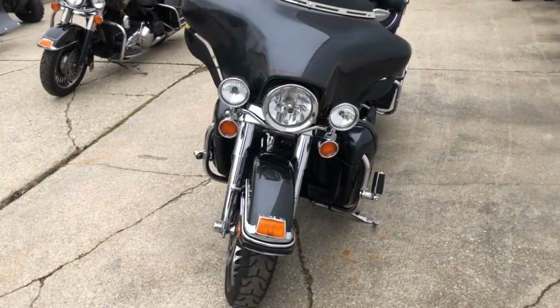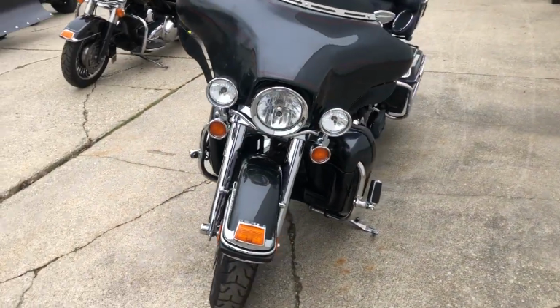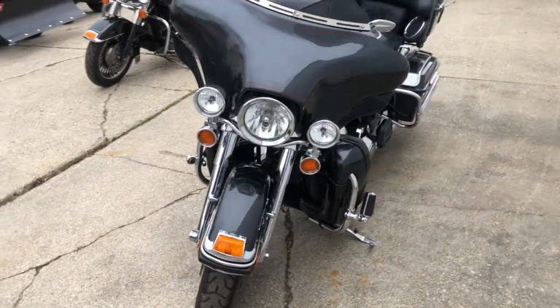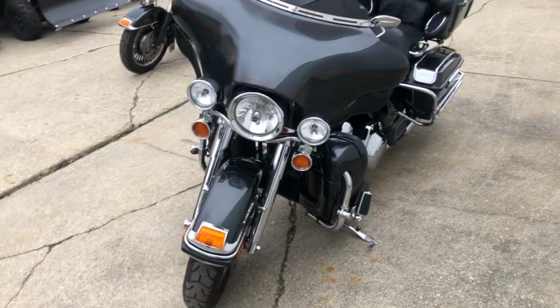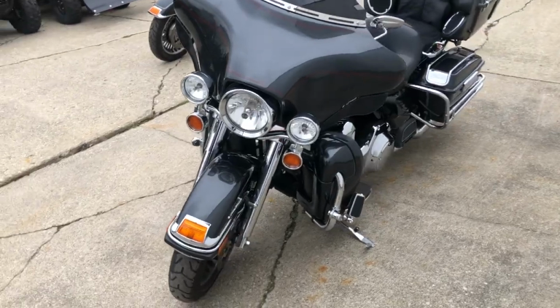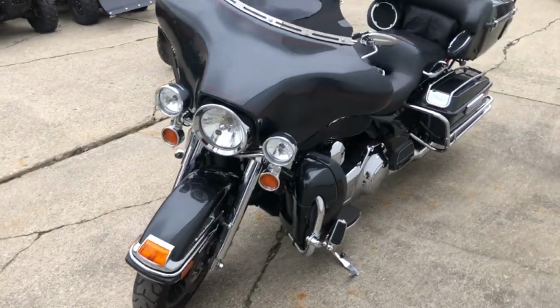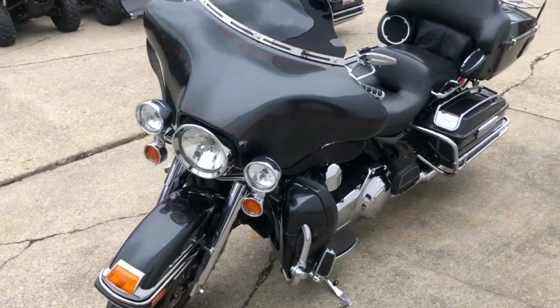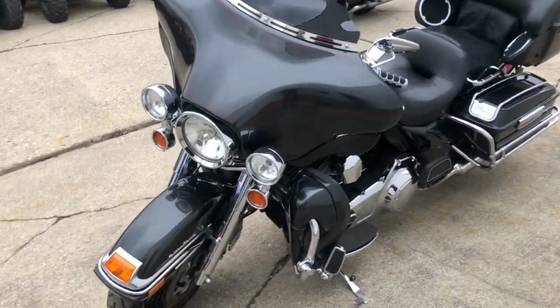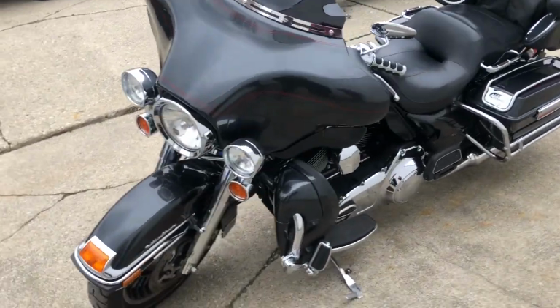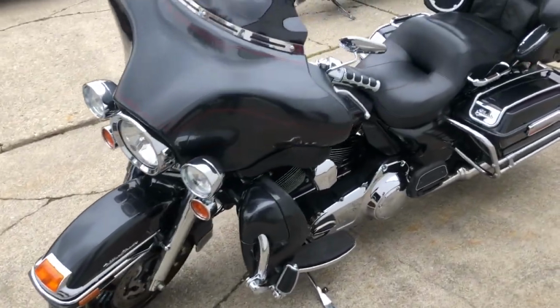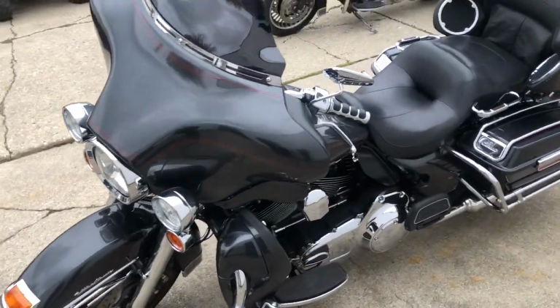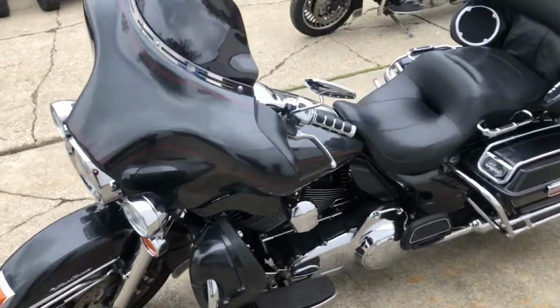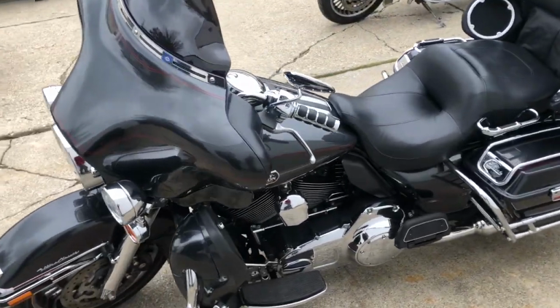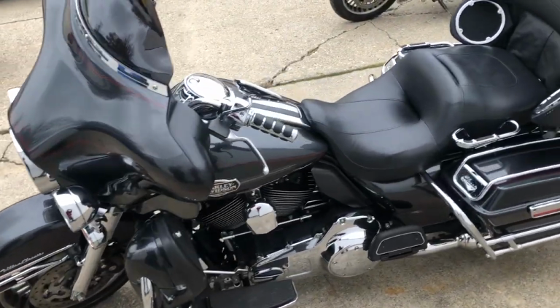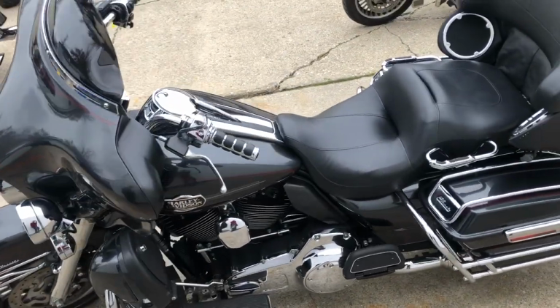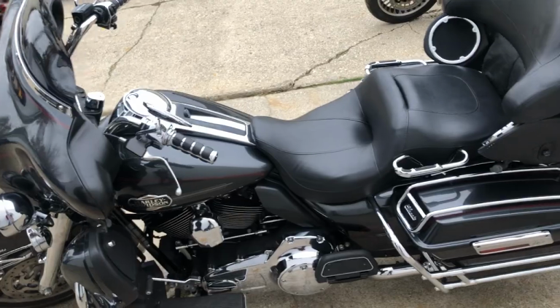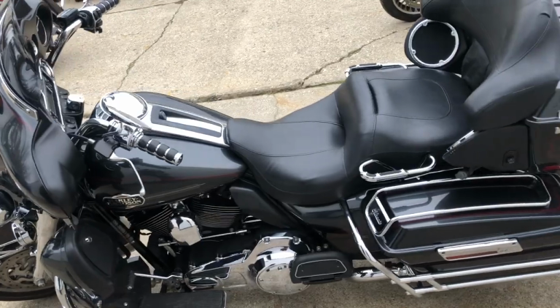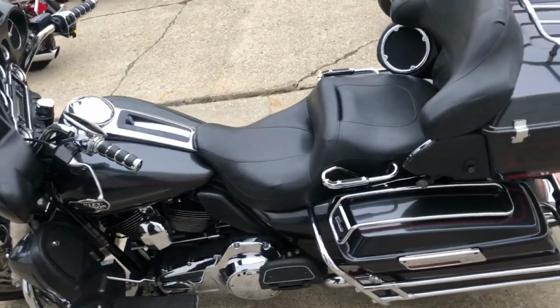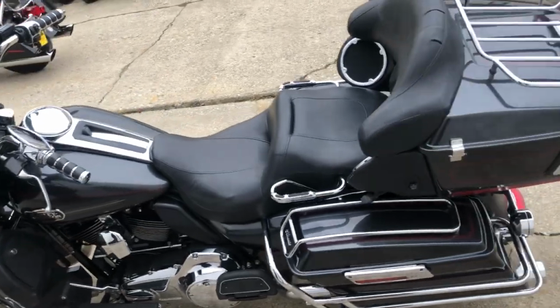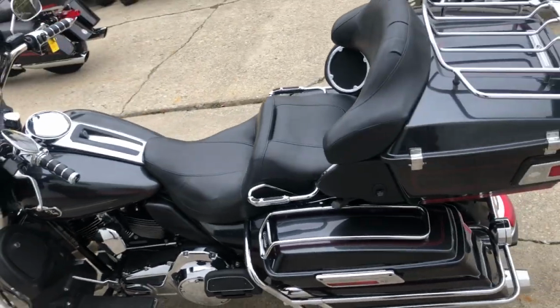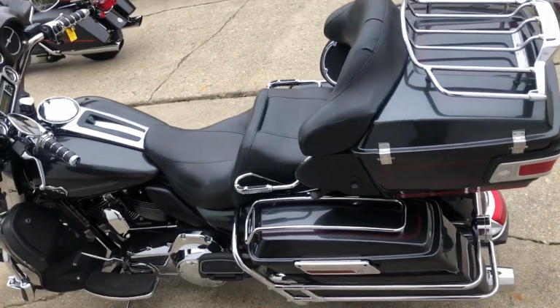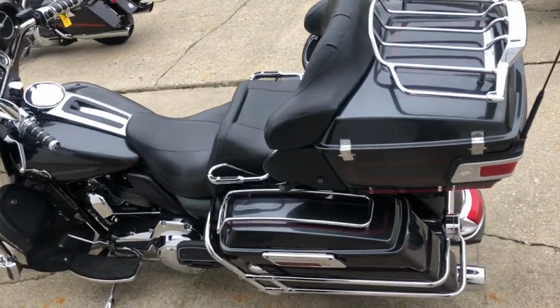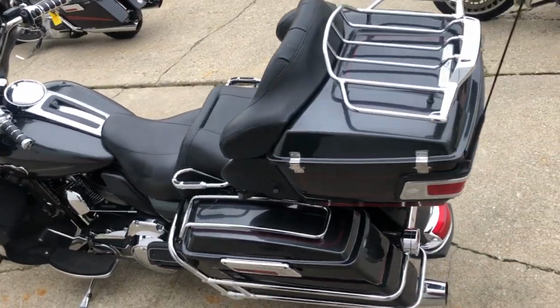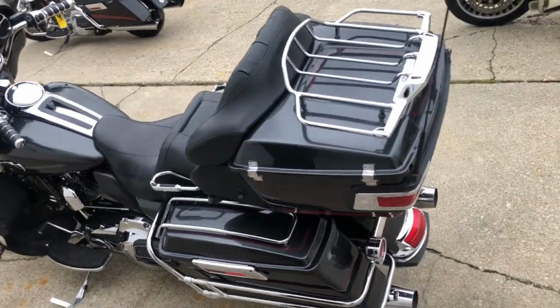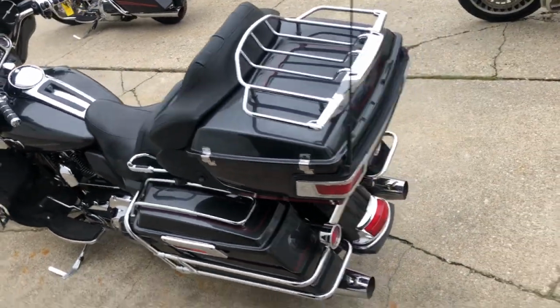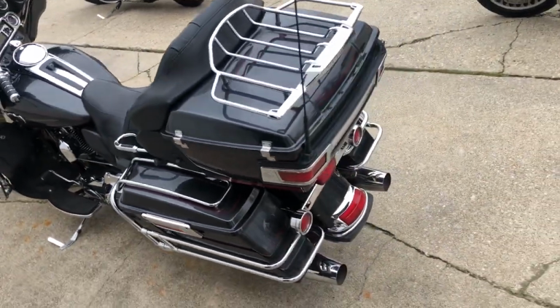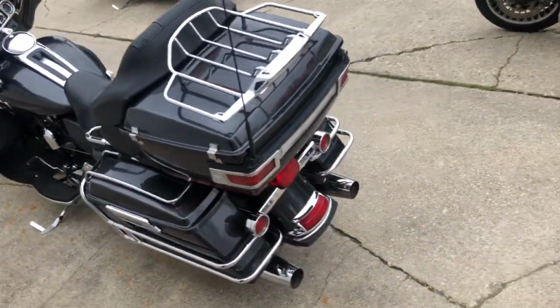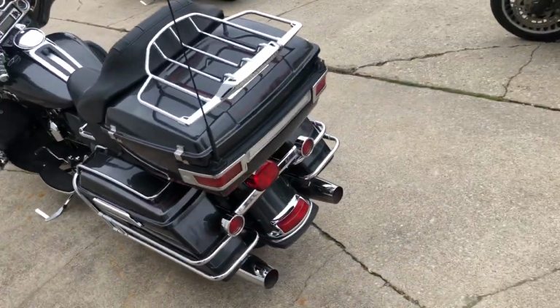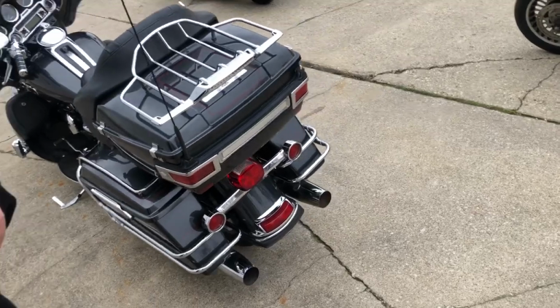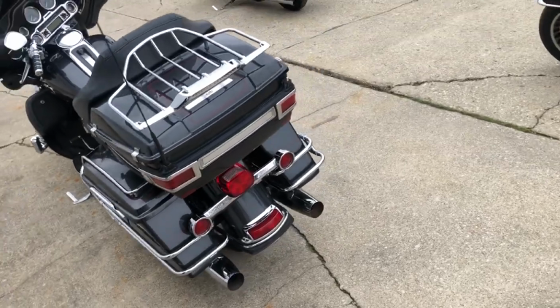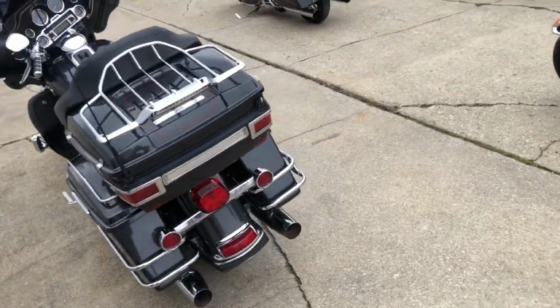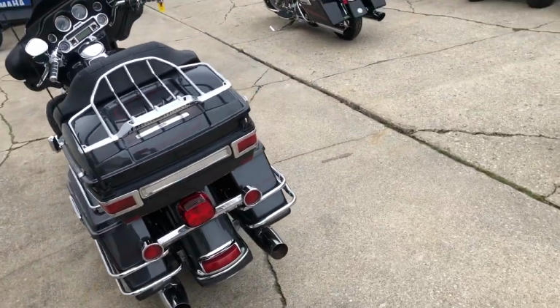This one here is a 2009 Ultra Classic for sale. Super clean, gunmetal, great looking thing. Over 1,000 extra chrome. One sharp Harley, just serviced at the dealership and inspected. All the fluids have been changed — this thing's ready to hit the road. Everything works the way it should.